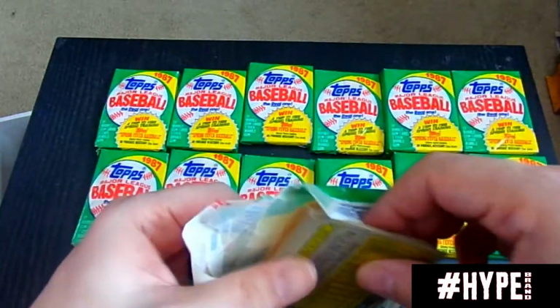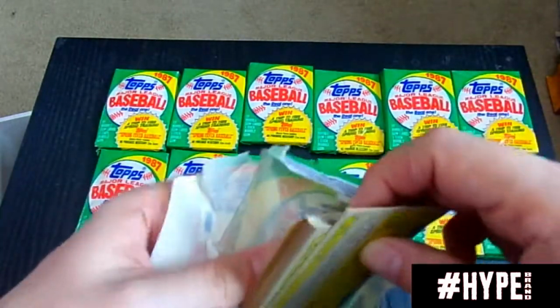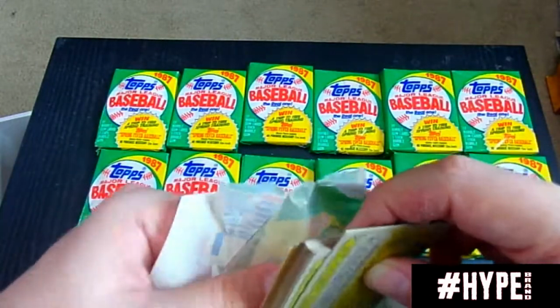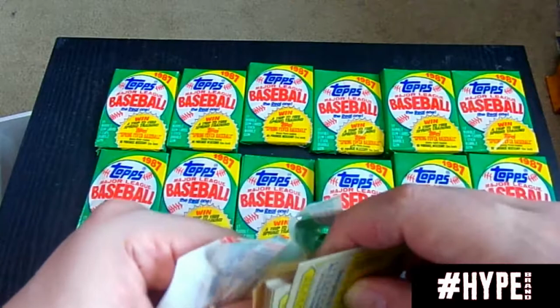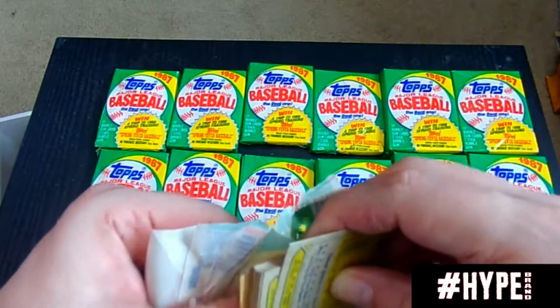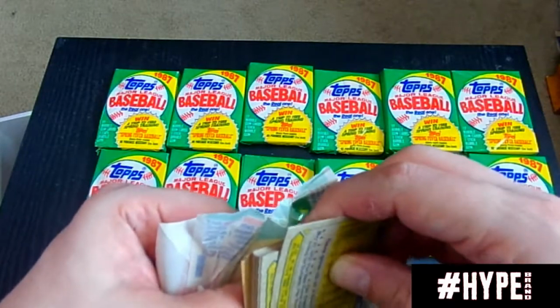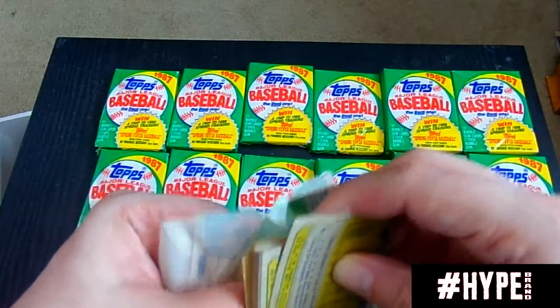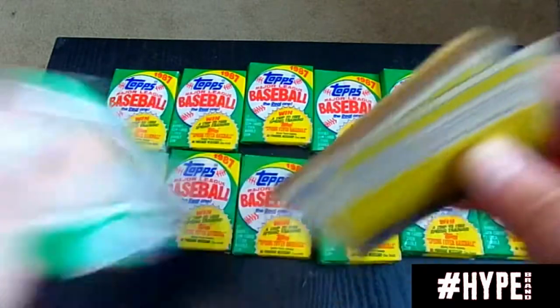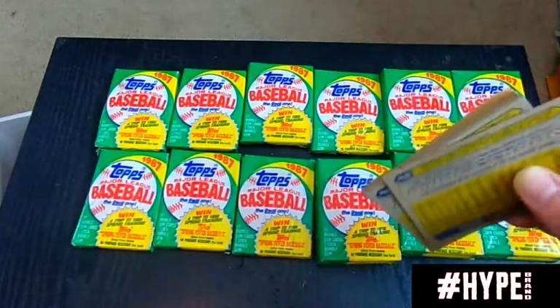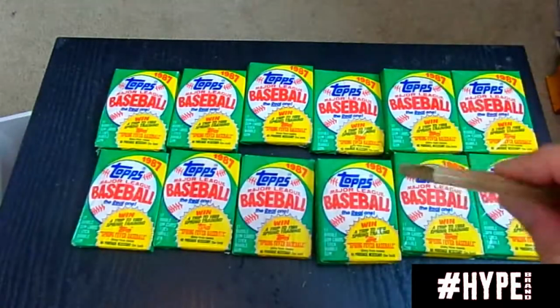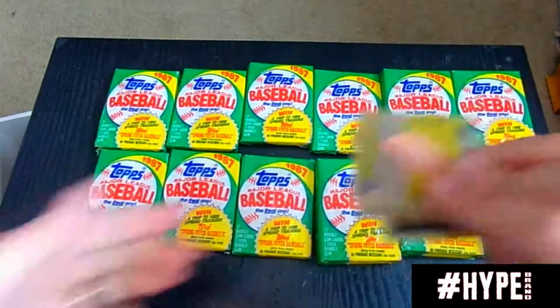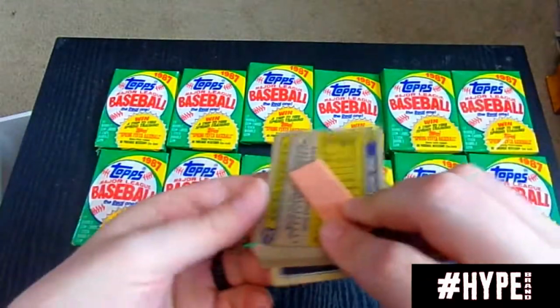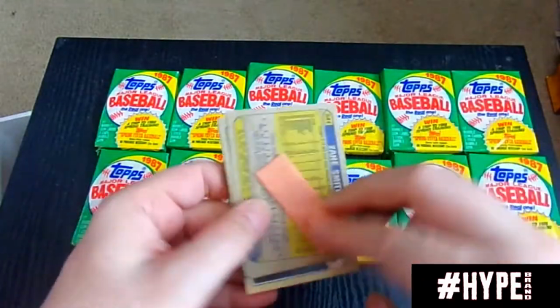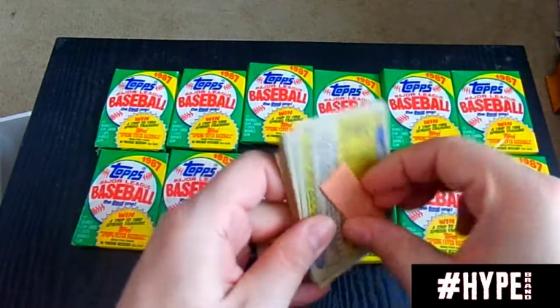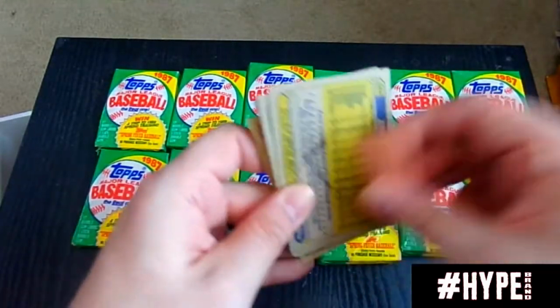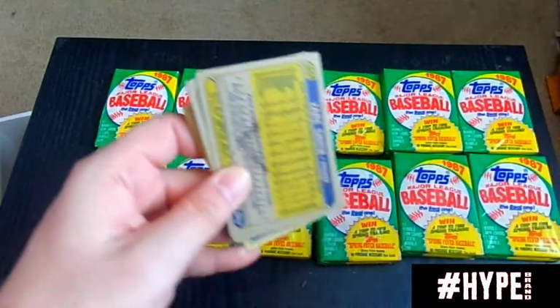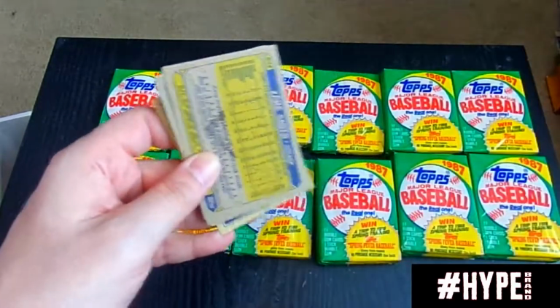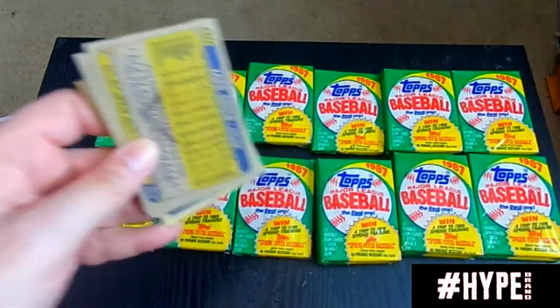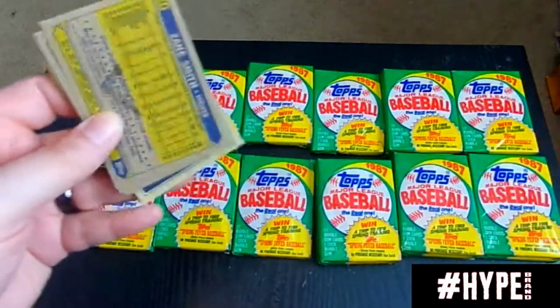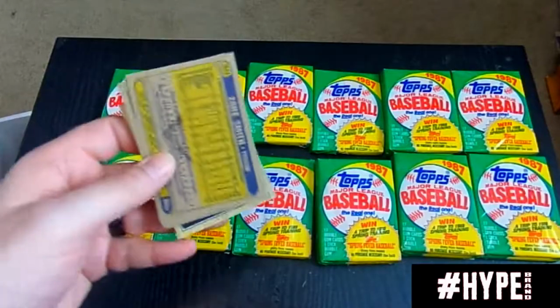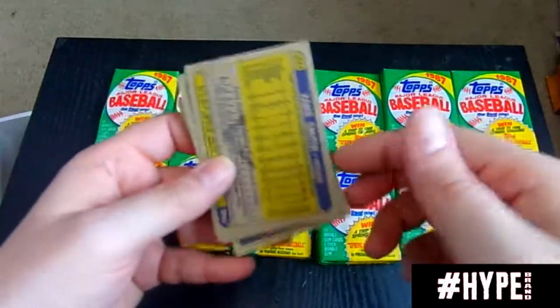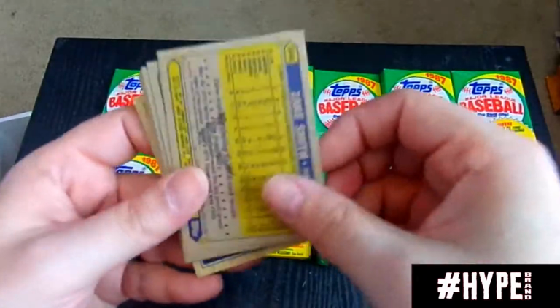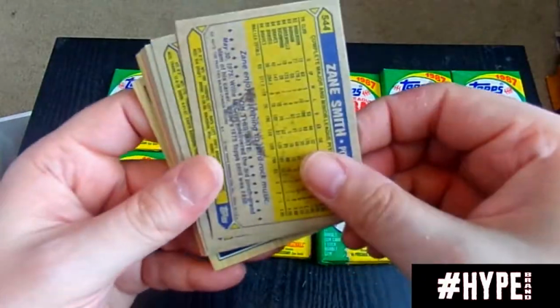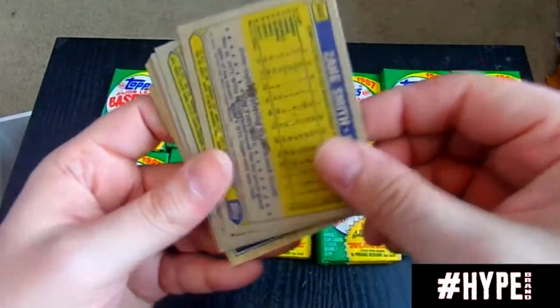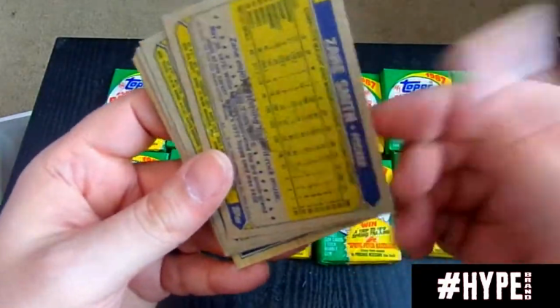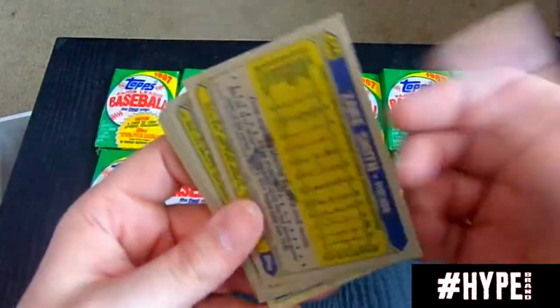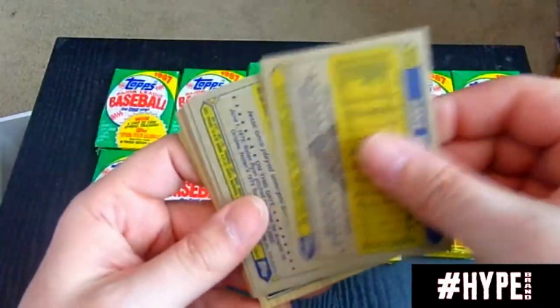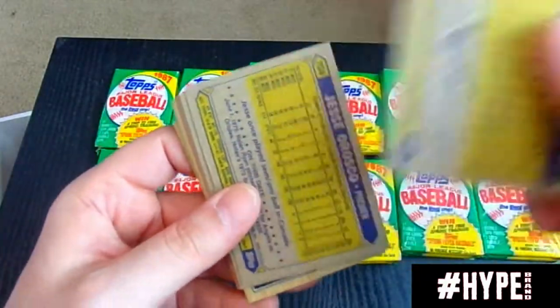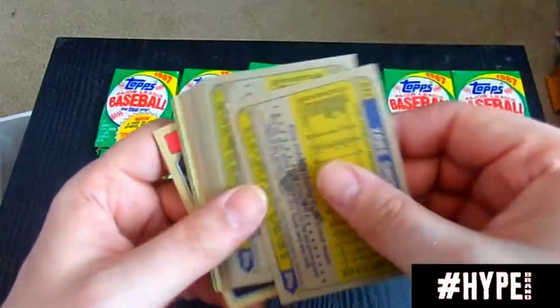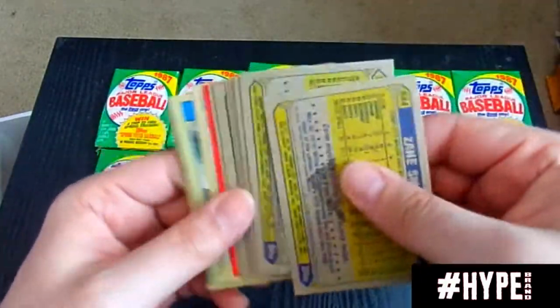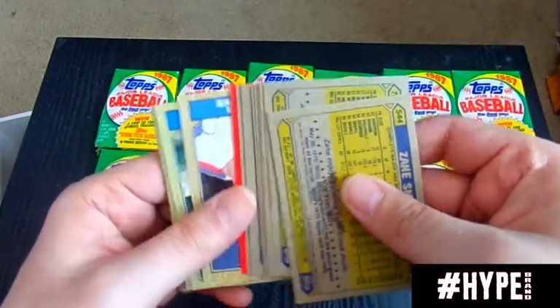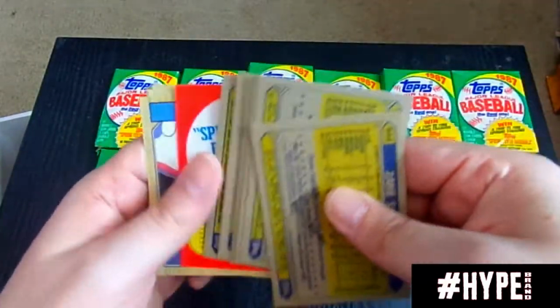It was Gypsy Queen — last year's Gypsy Queen set that brought me back in. Oh, the Zane Smith card got ruined. That's such a shame — you hate to see it happen.